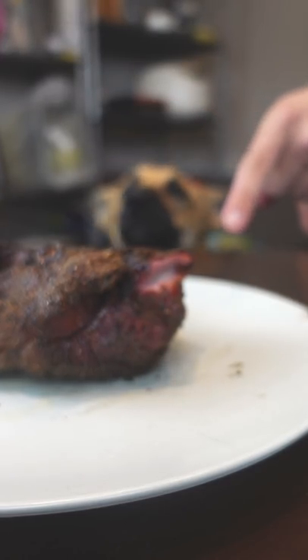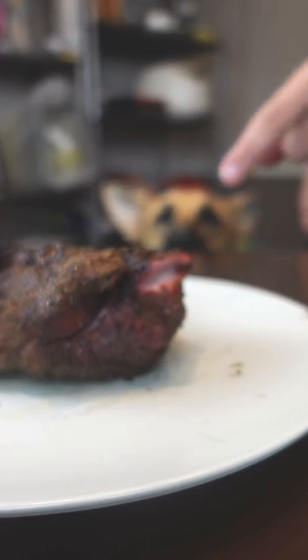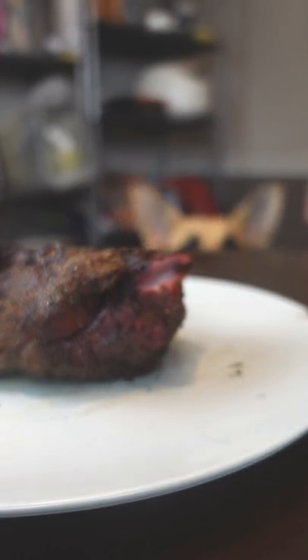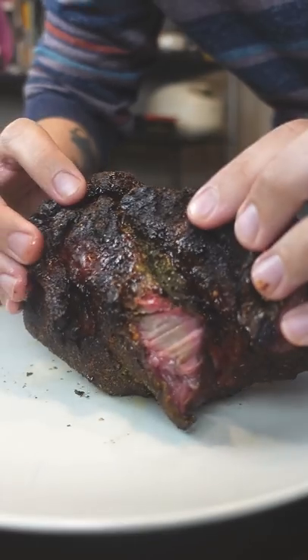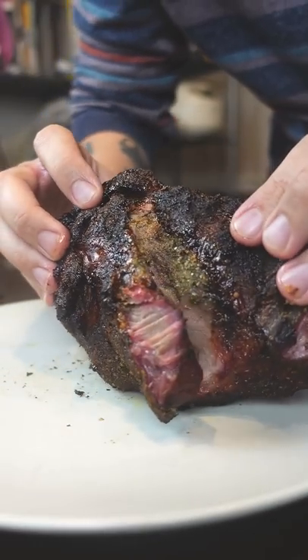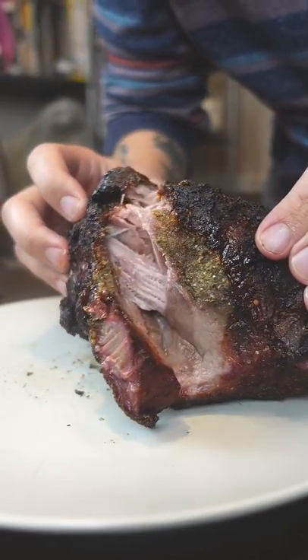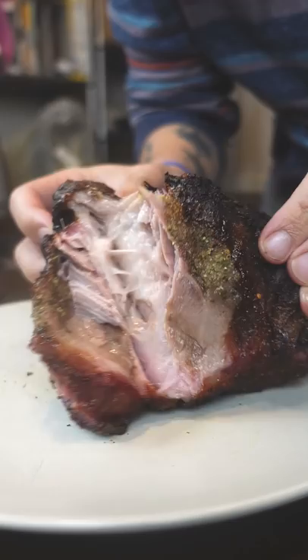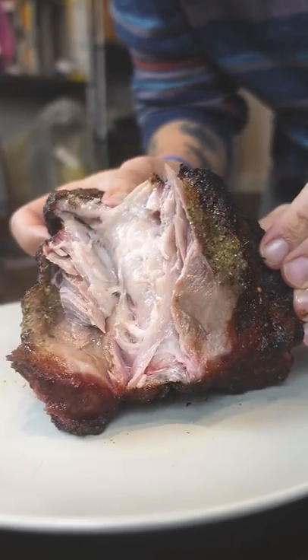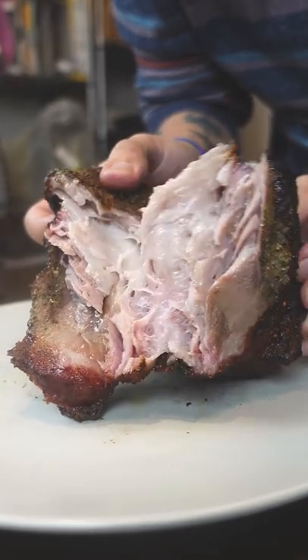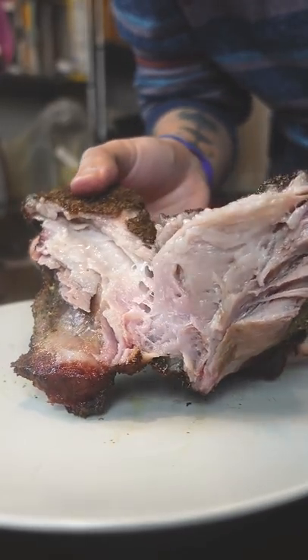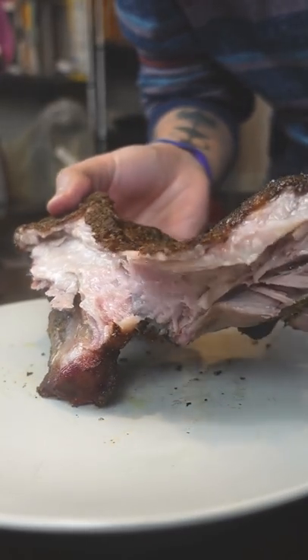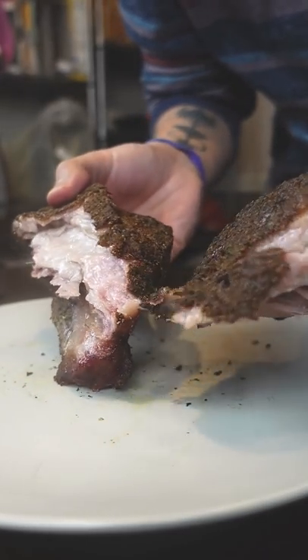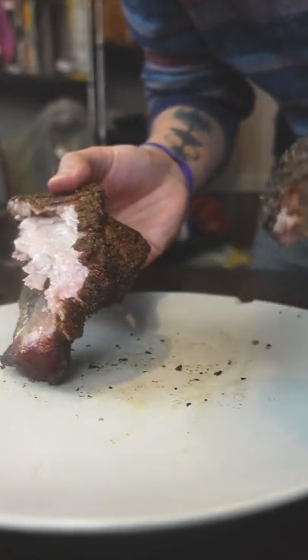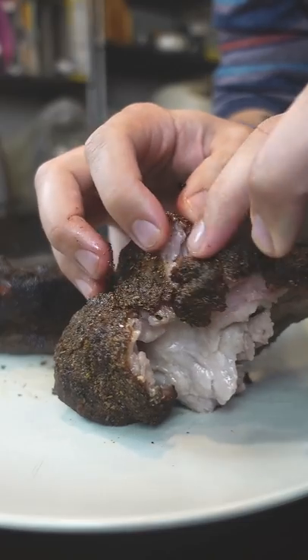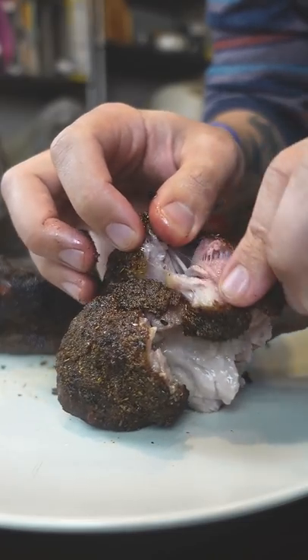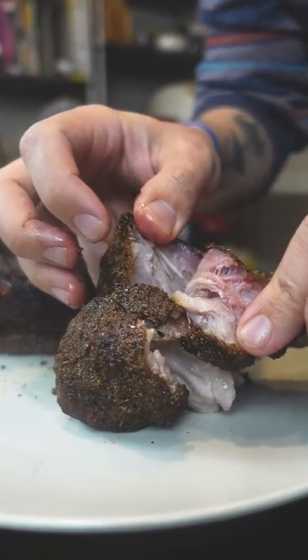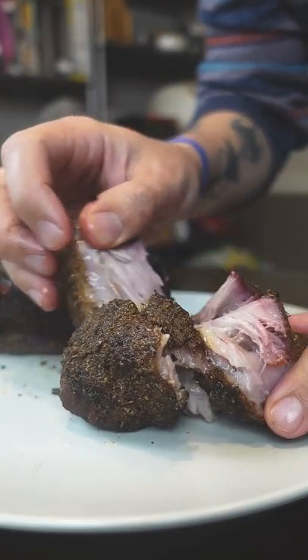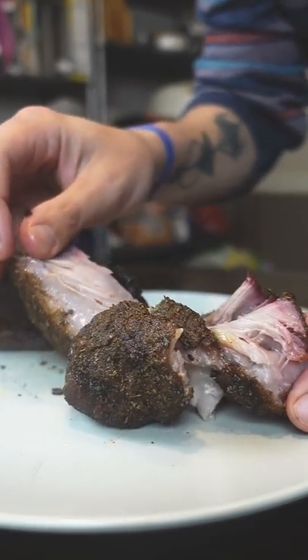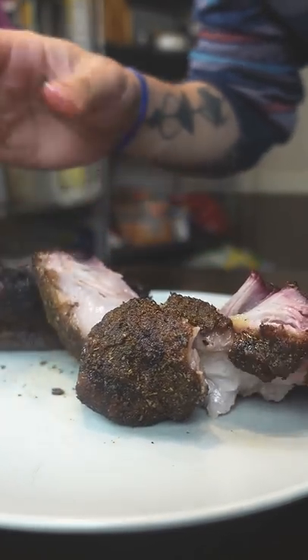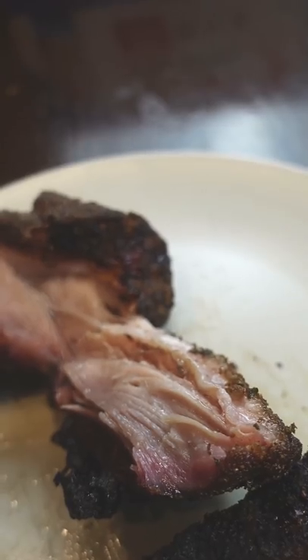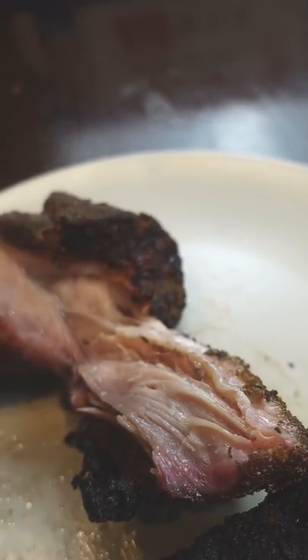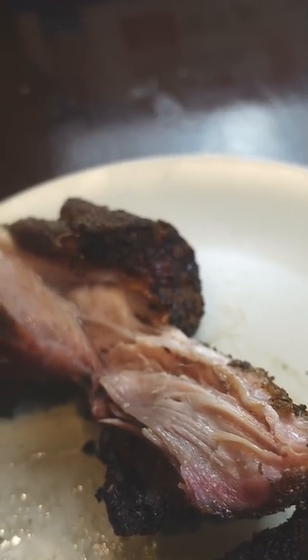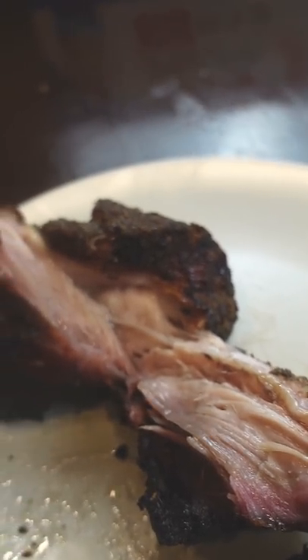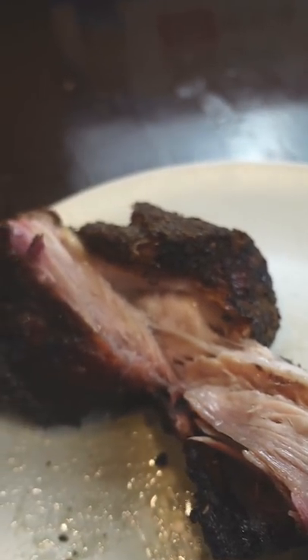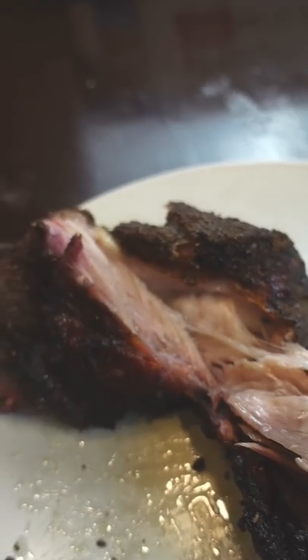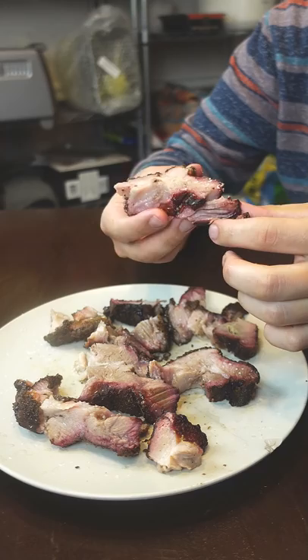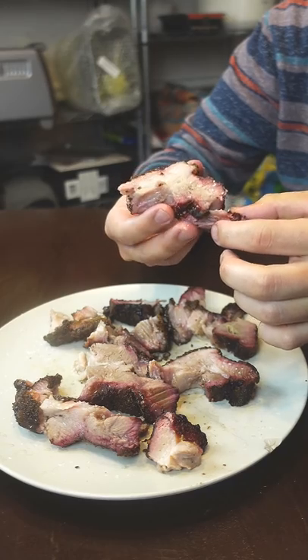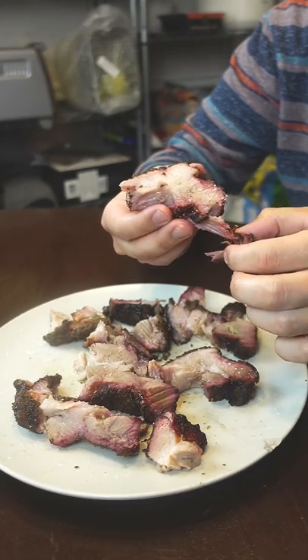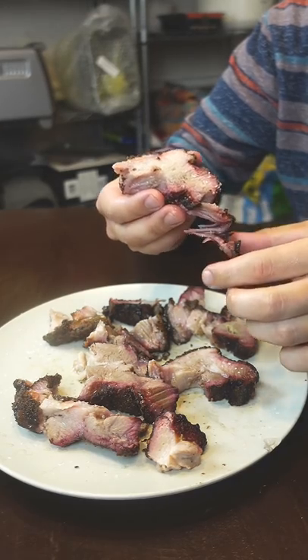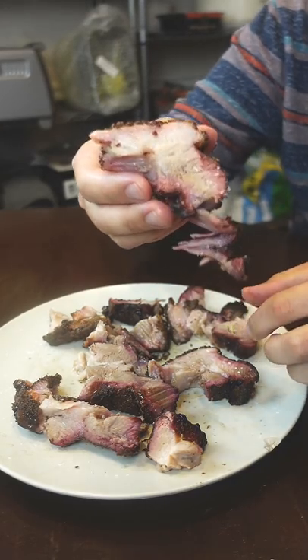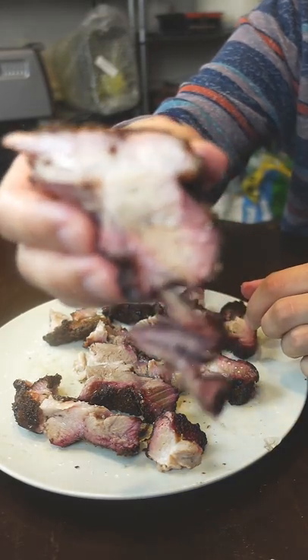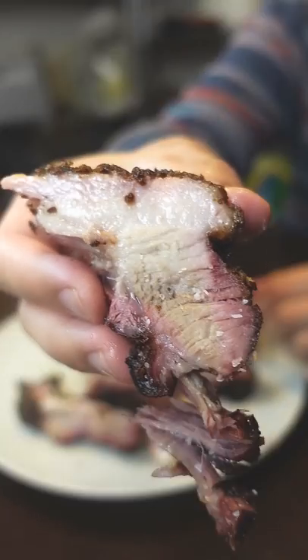There's orange and lemon peel in the seasoning too, so it gave me some mojo pork vibes. I should actually make some Cubanos with this. Maybe I should start a food truck like in the movie Chef, but I definitely need to hire some of you guys to work for me. Let me know if you guys are interested.